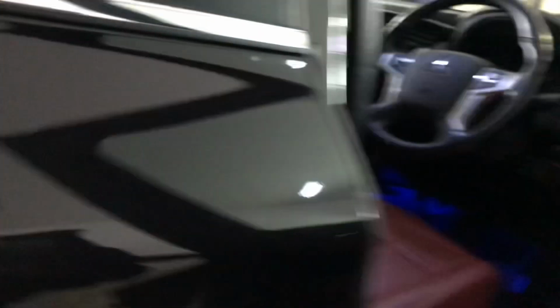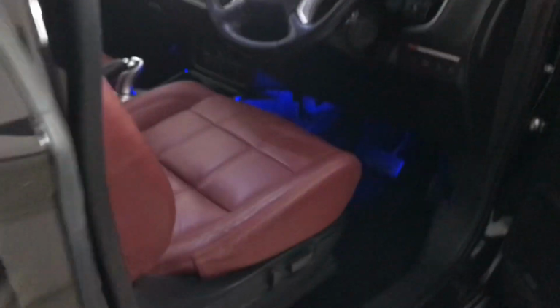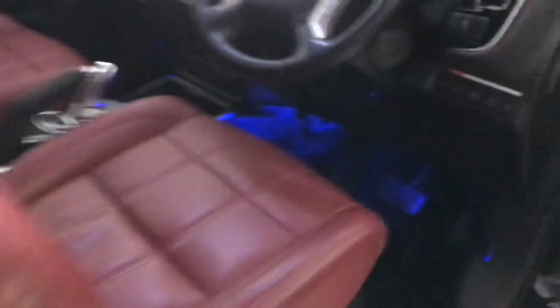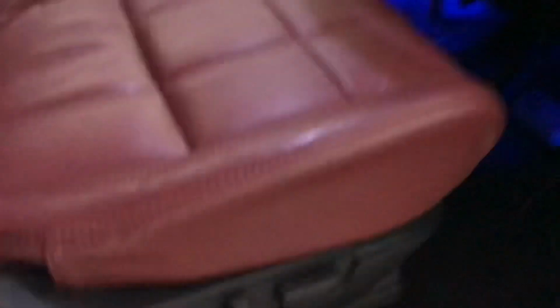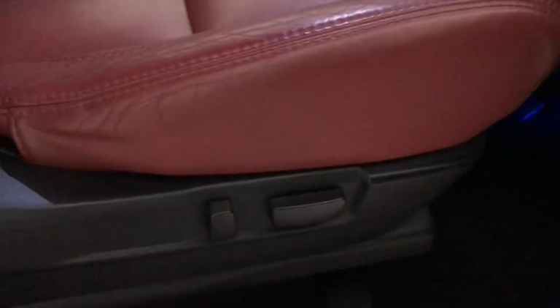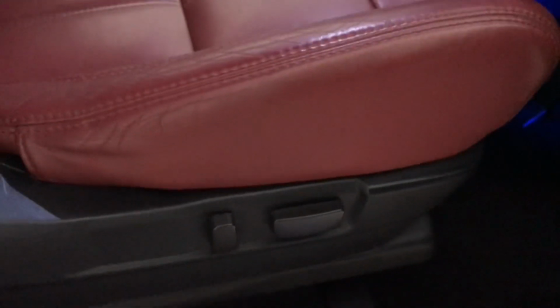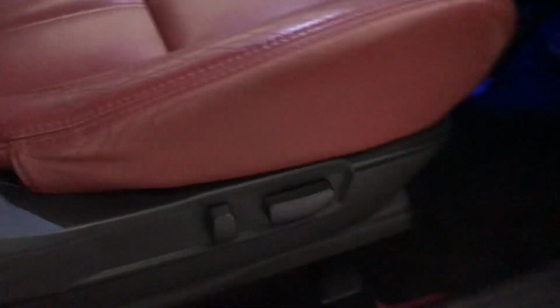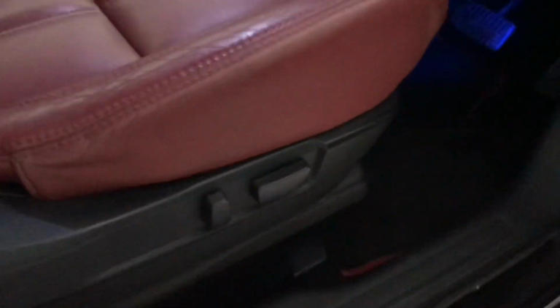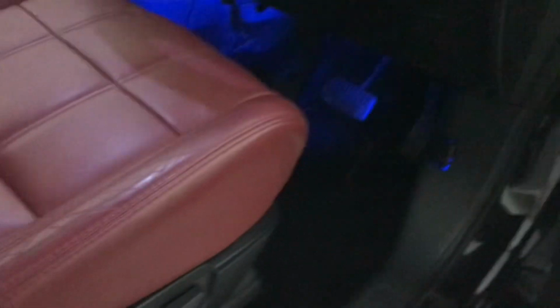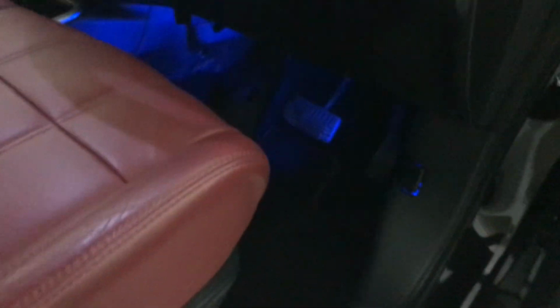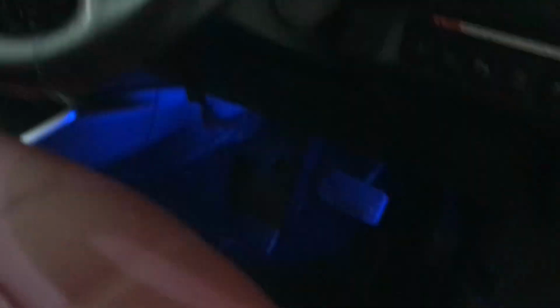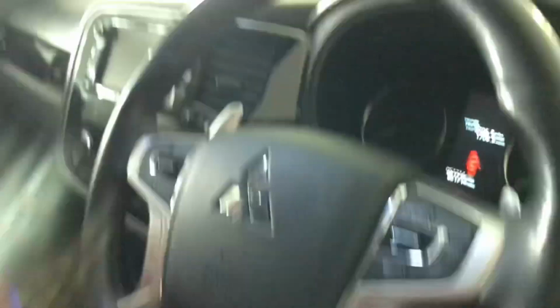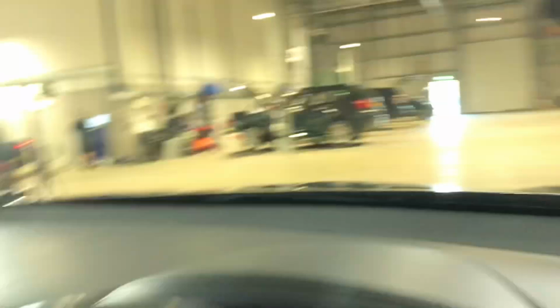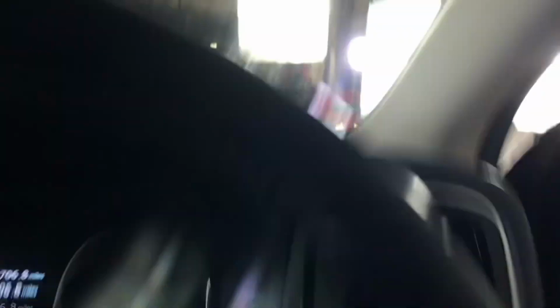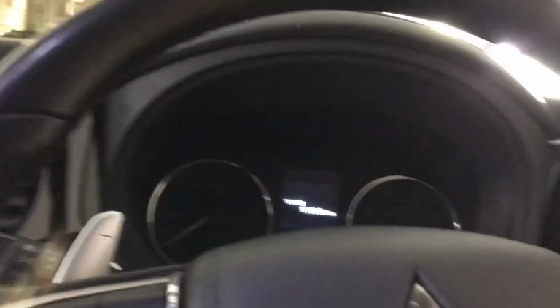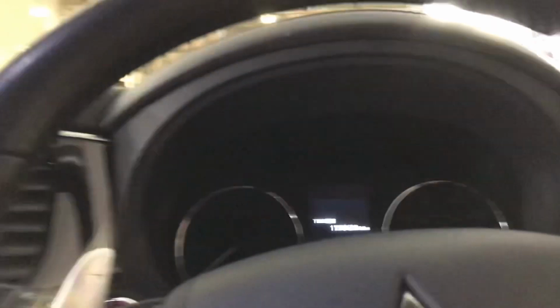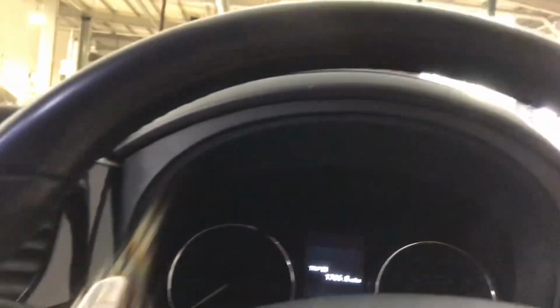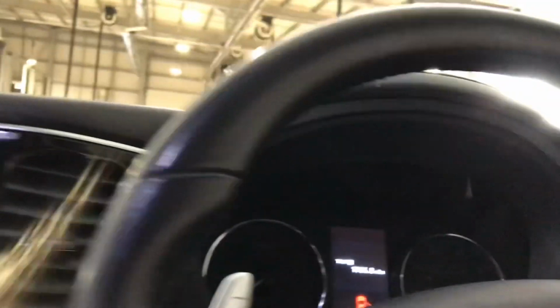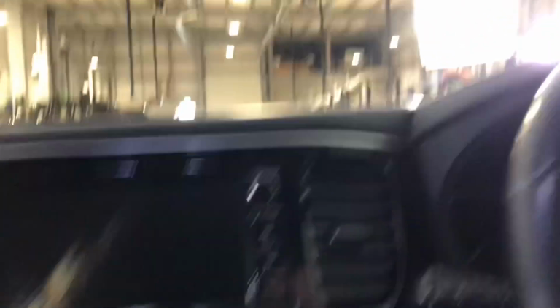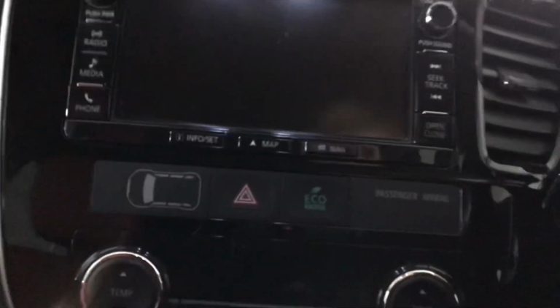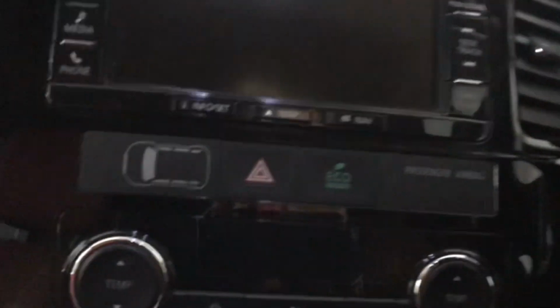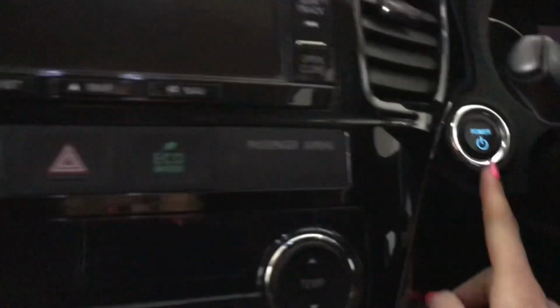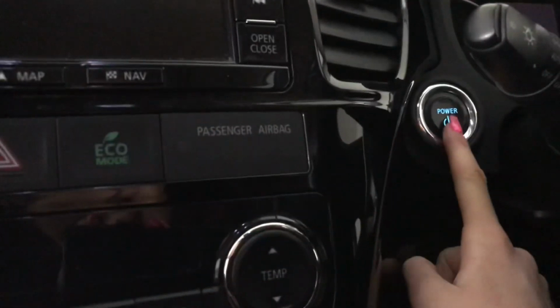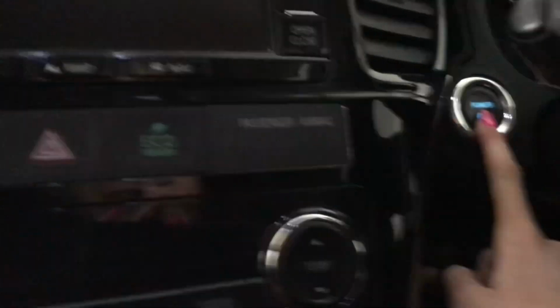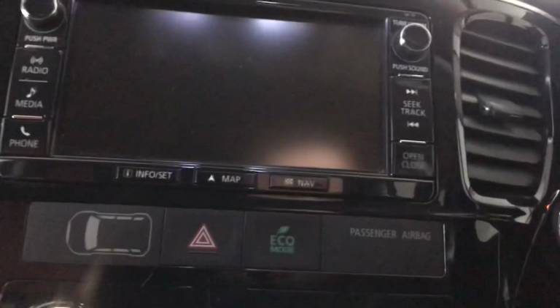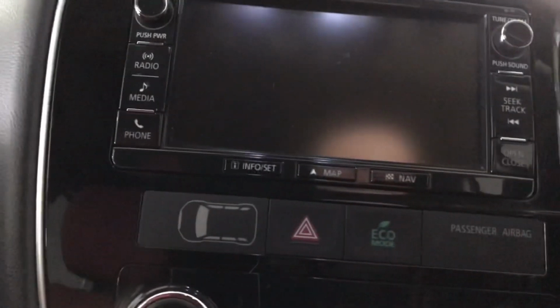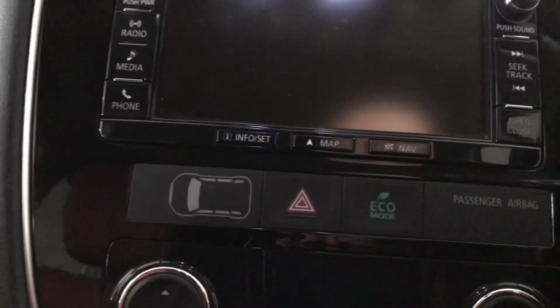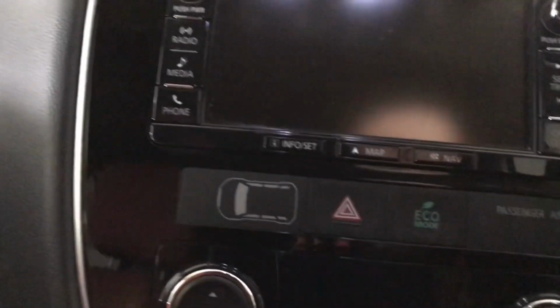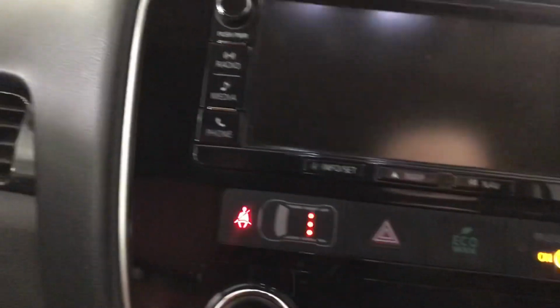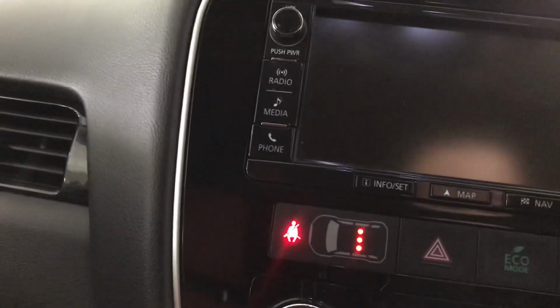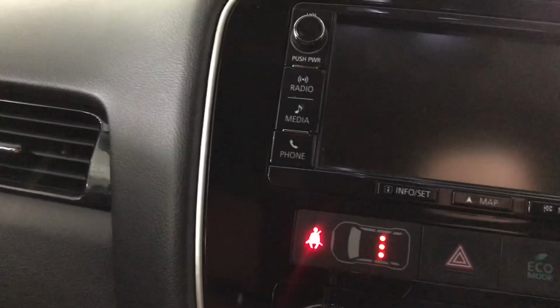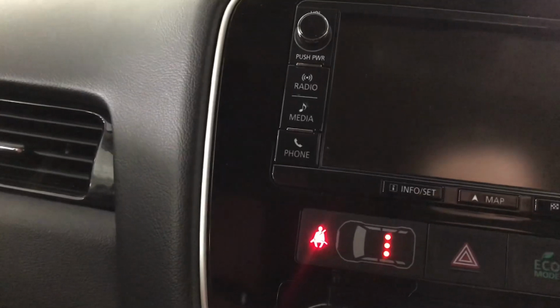Your driver's seat is electronically adjustable as you can see here, and you've also got your interior ambient lighting. You've got a push-button engine which is keyless, so I'll just turn that on for you now.